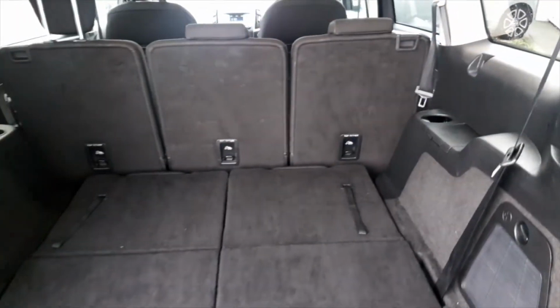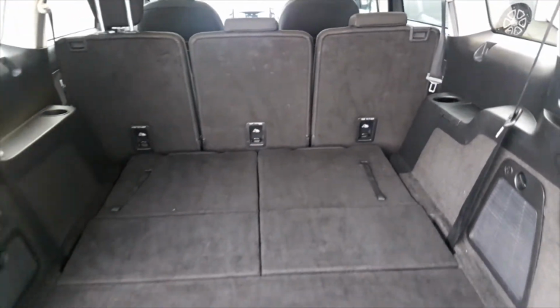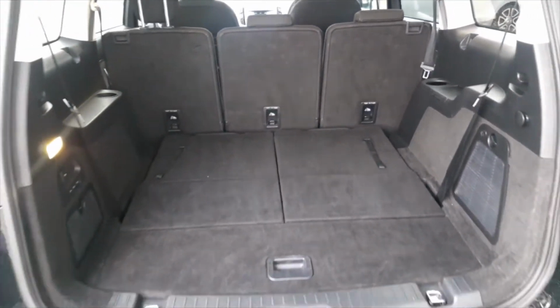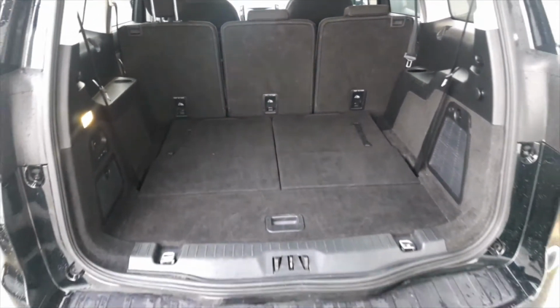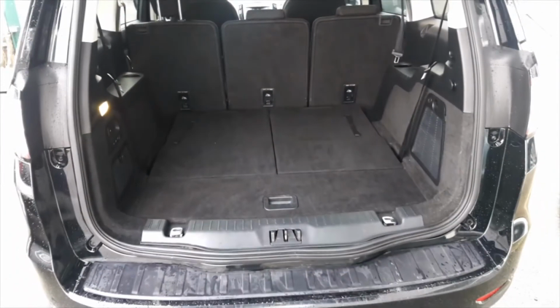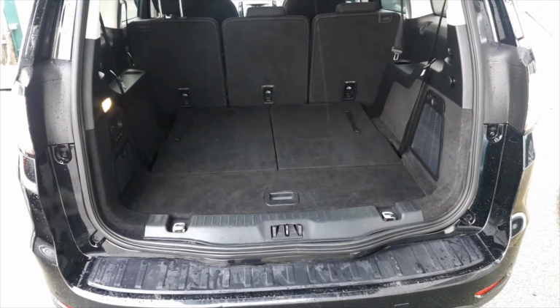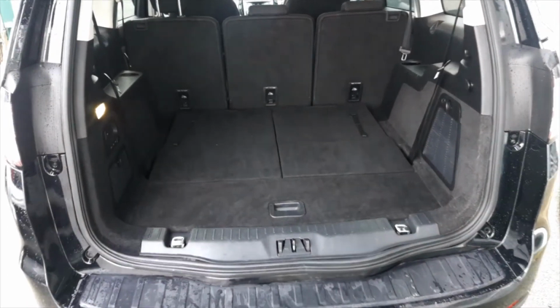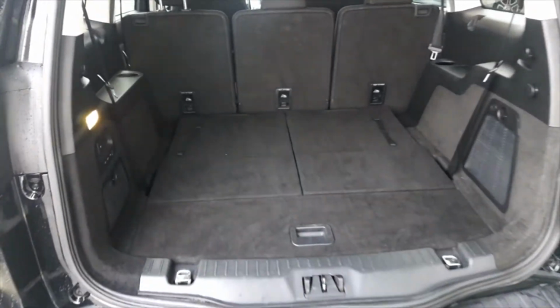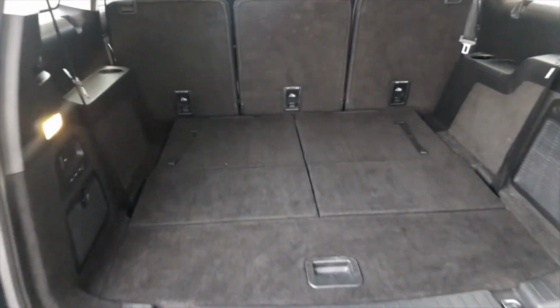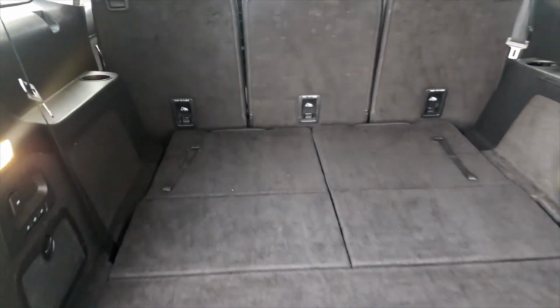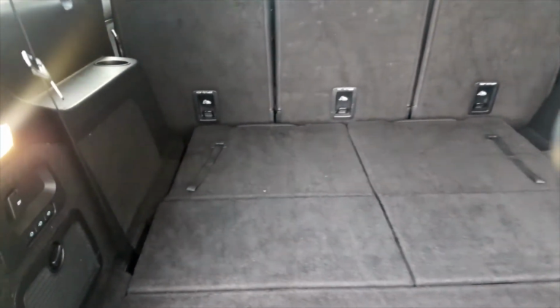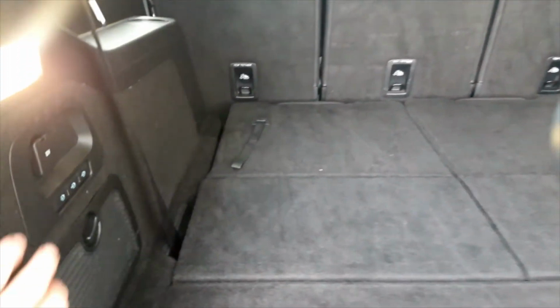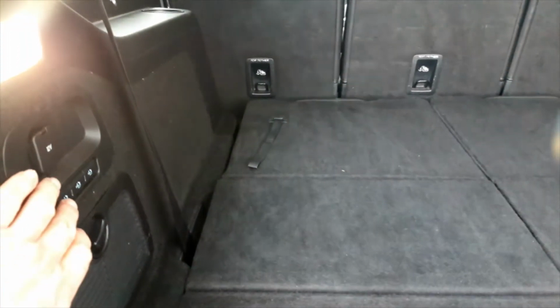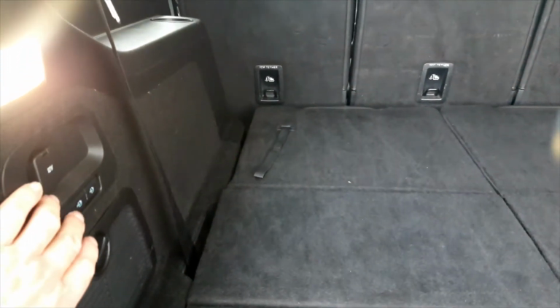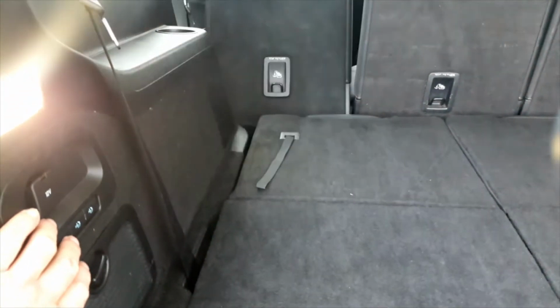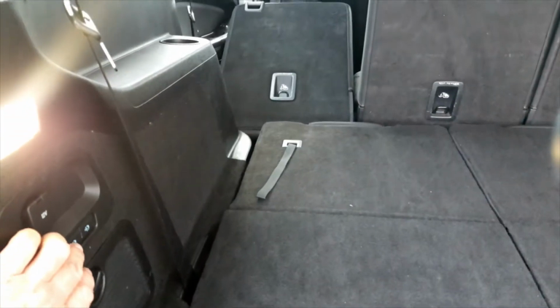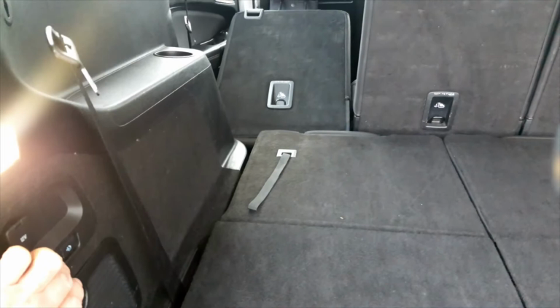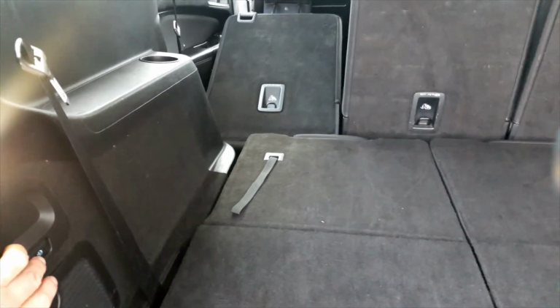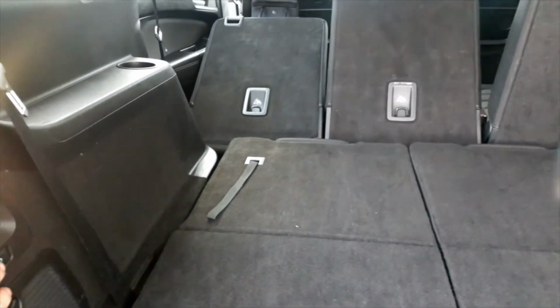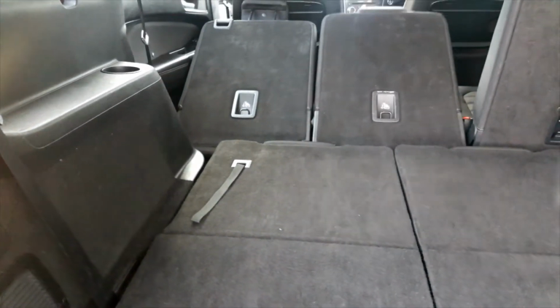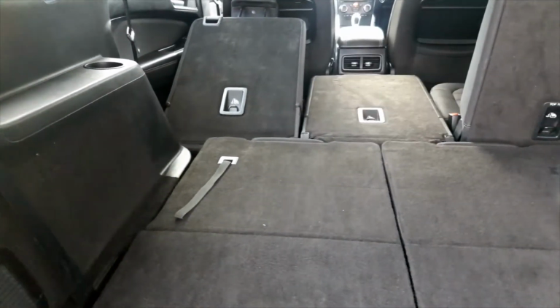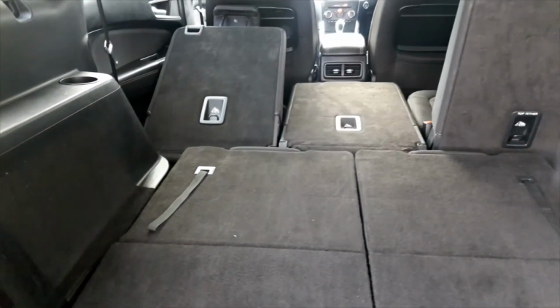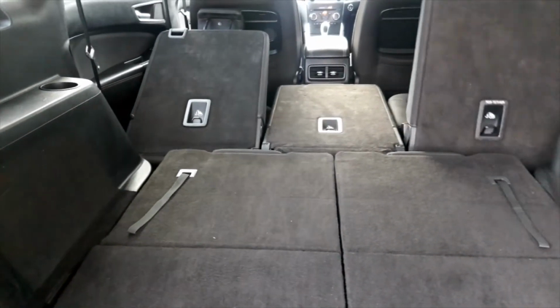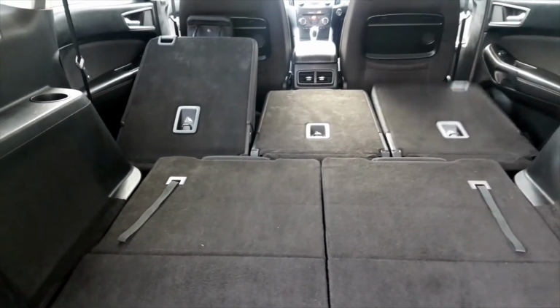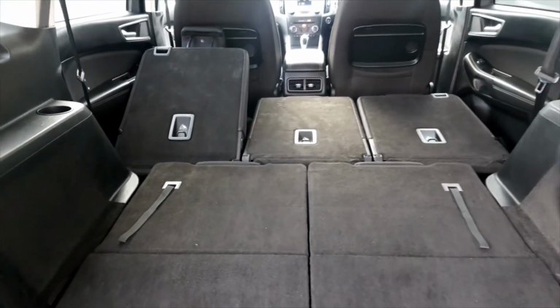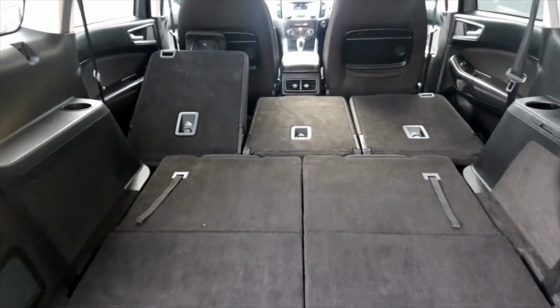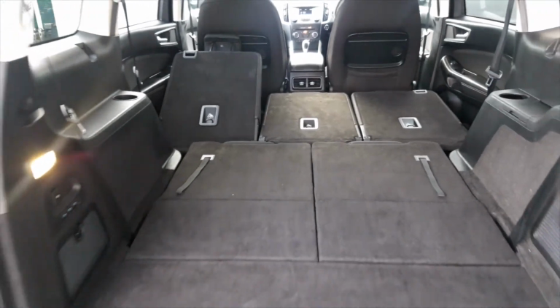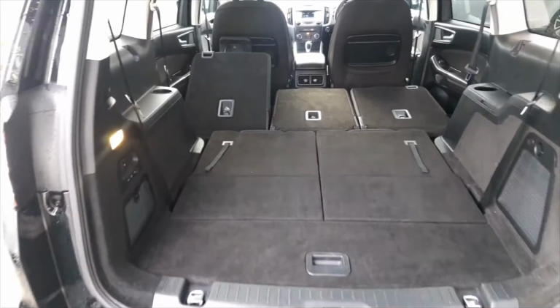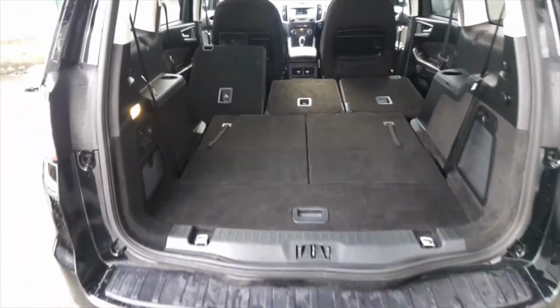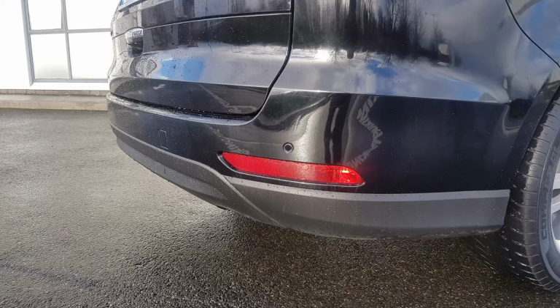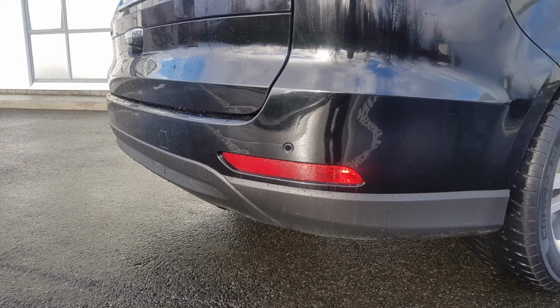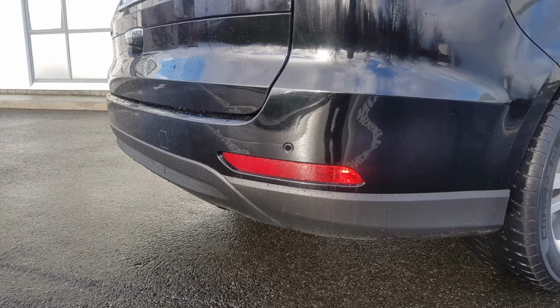The back seats fold down really easily by pulling cords and the next row by pressing three buttons. They pull up much better than the older model without having to turn over the base of the seat separately — anyone with the previous model up to about 2016 will know exactly what I mean.